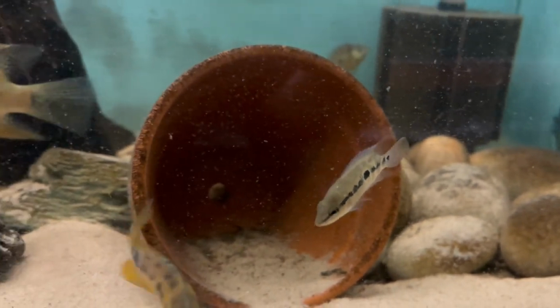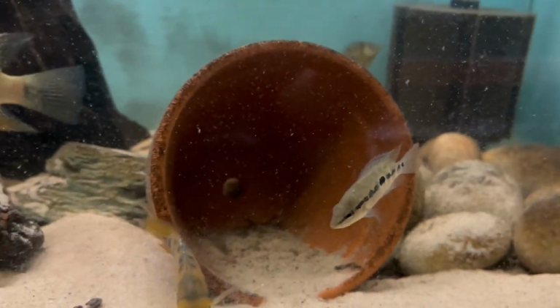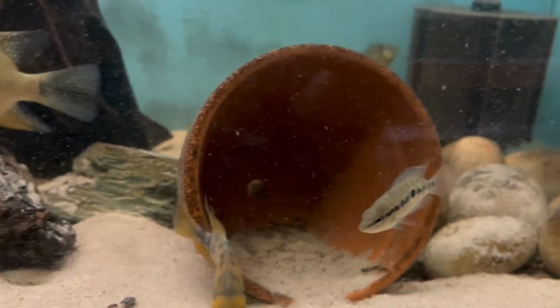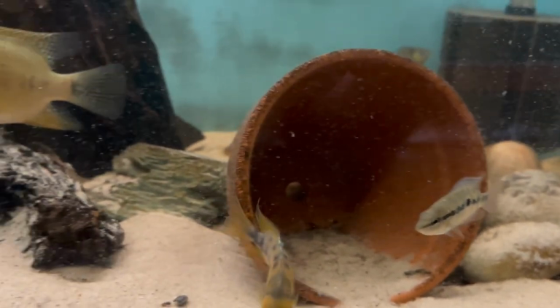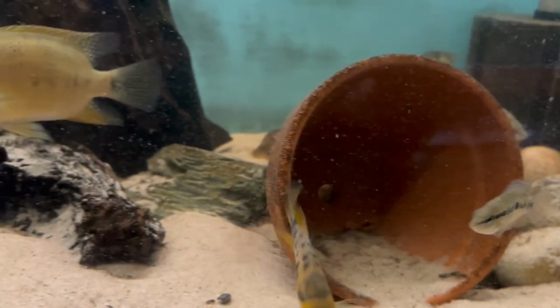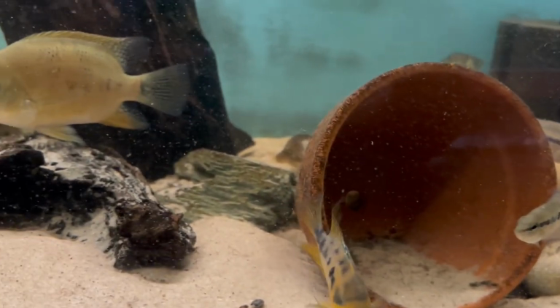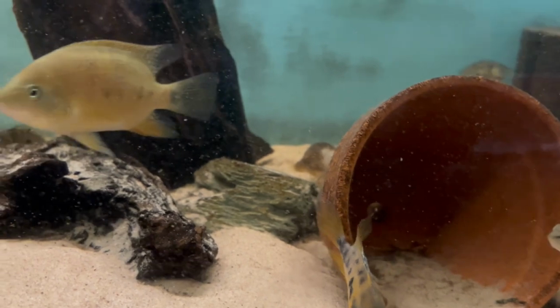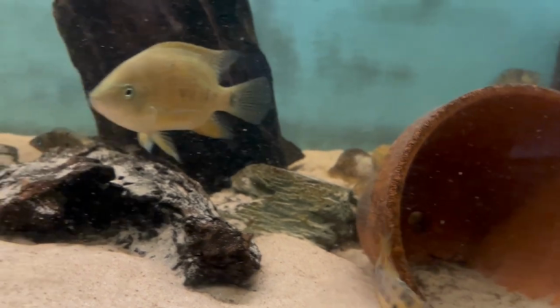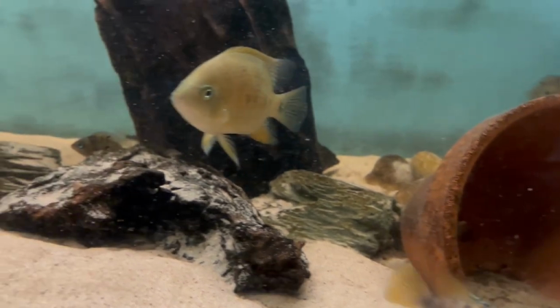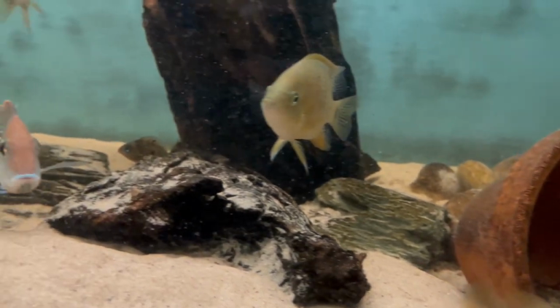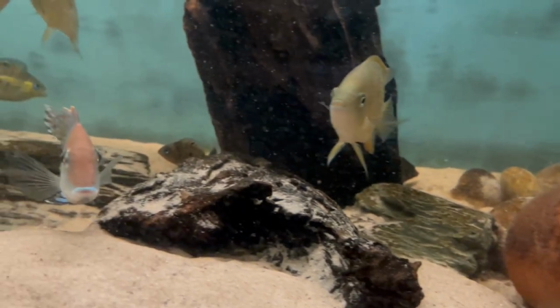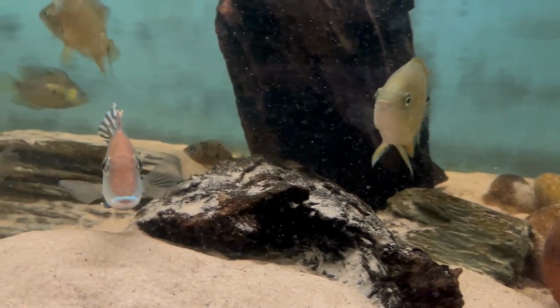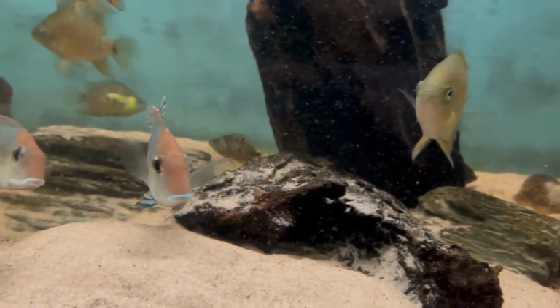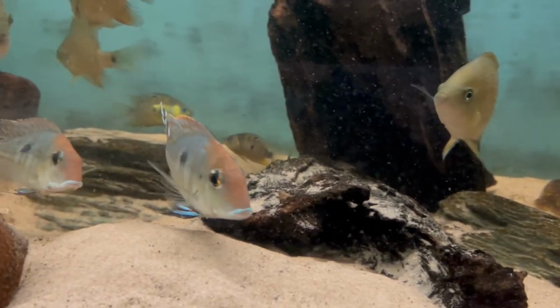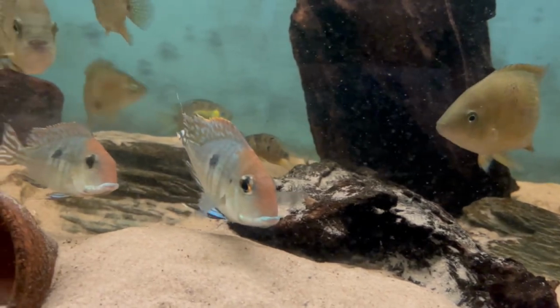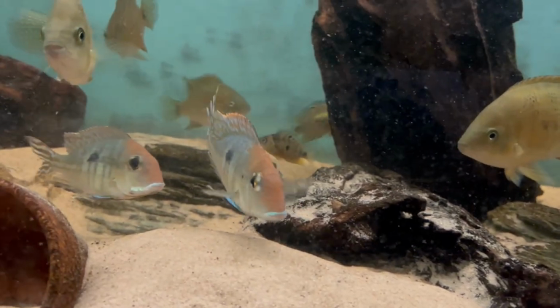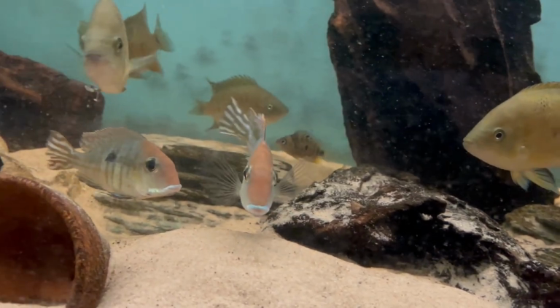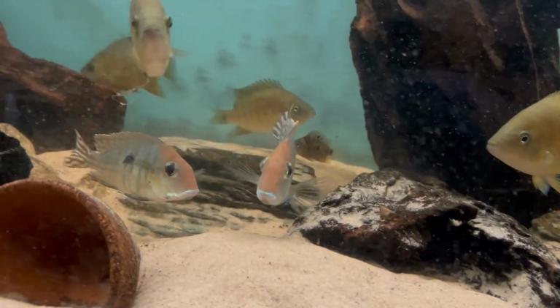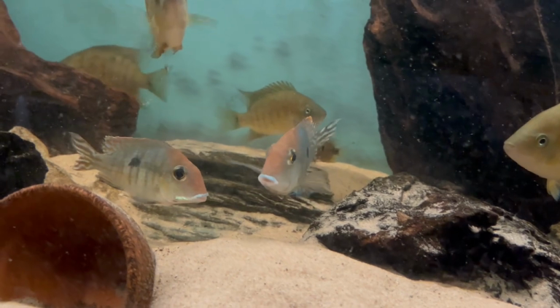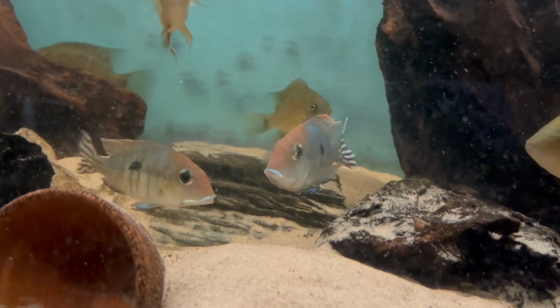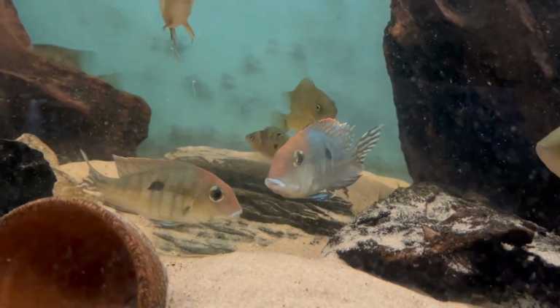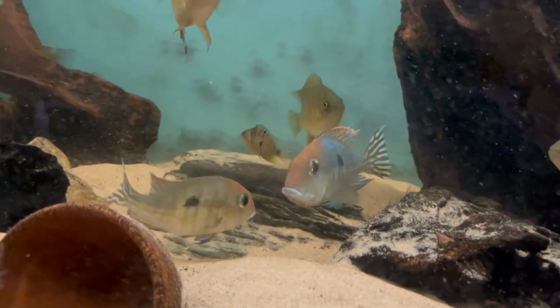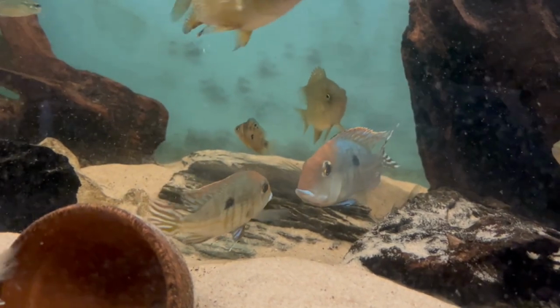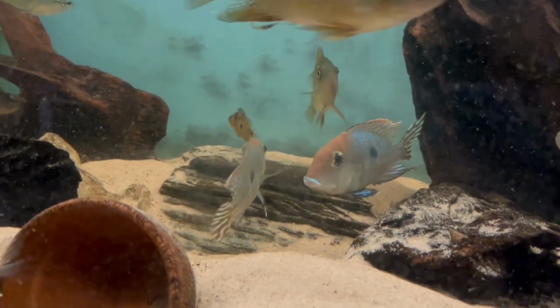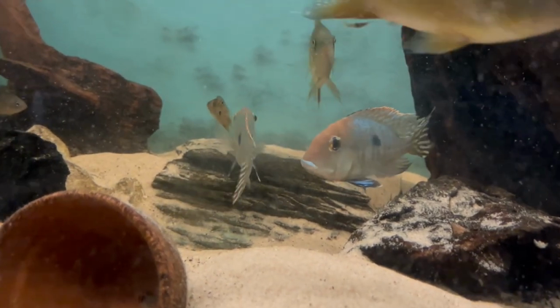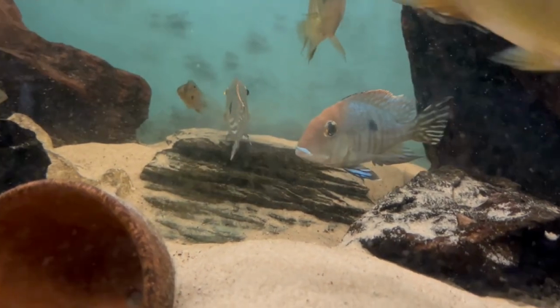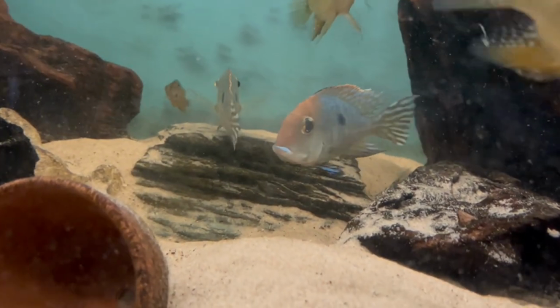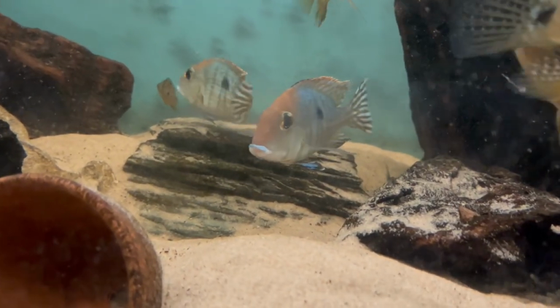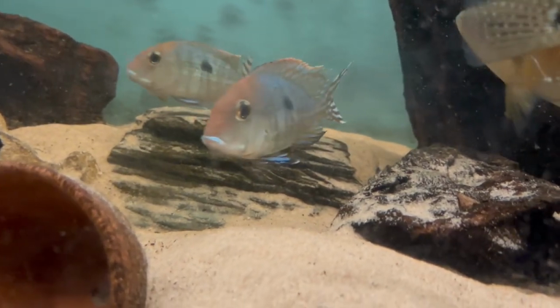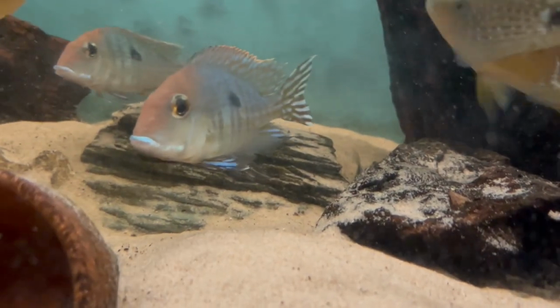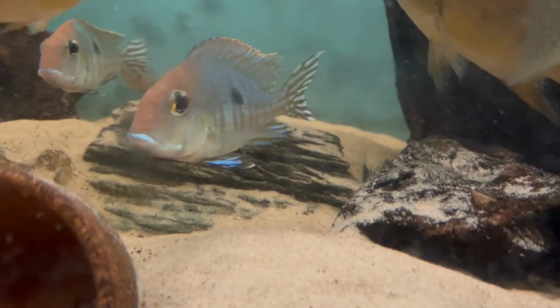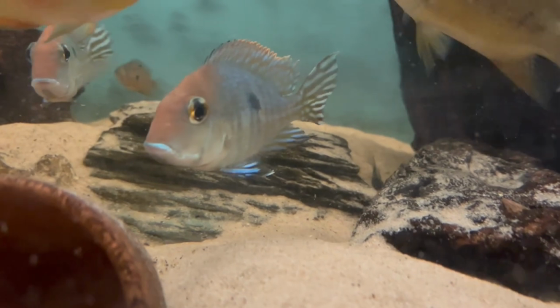The conditions for this tank: it's got a pH of about 6.5, temperature it keeps to about 78 degrees Fahrenheit, and it gets a weekly water change. It's doing really well.